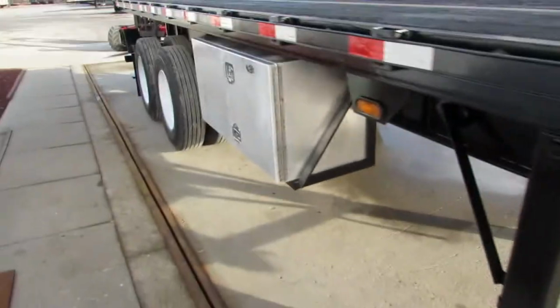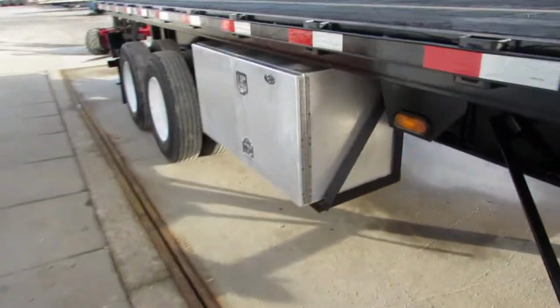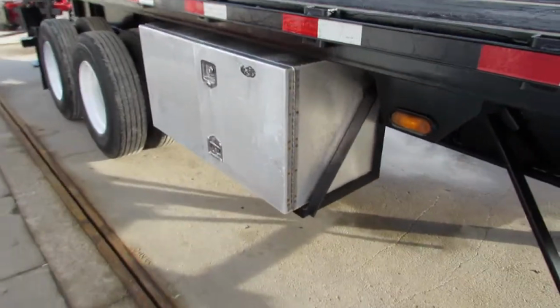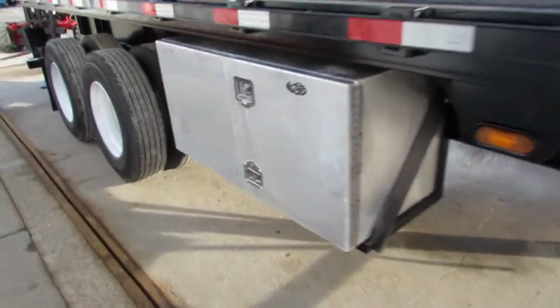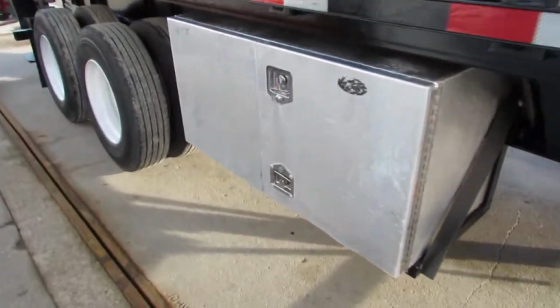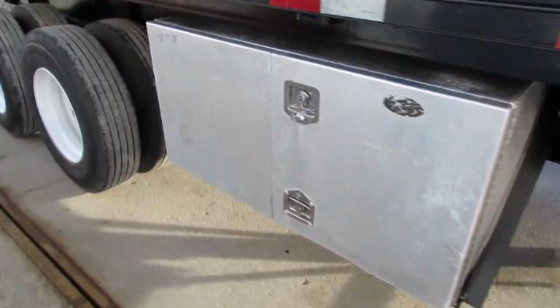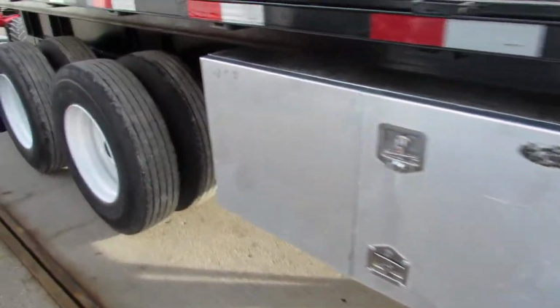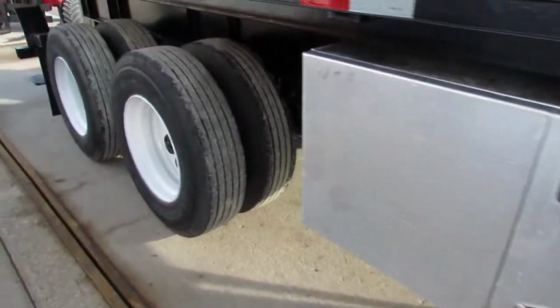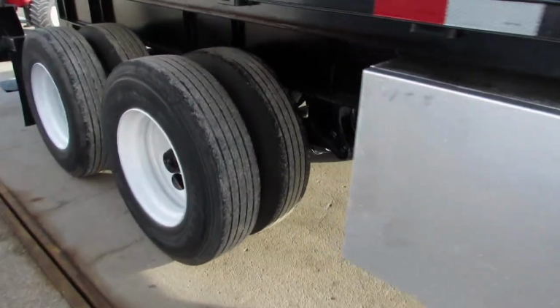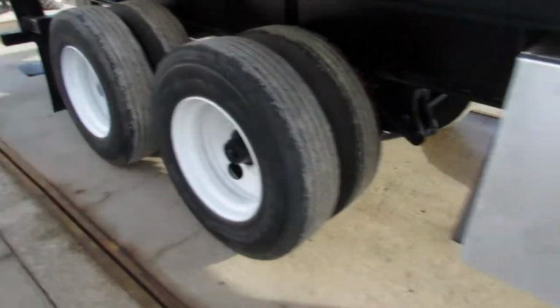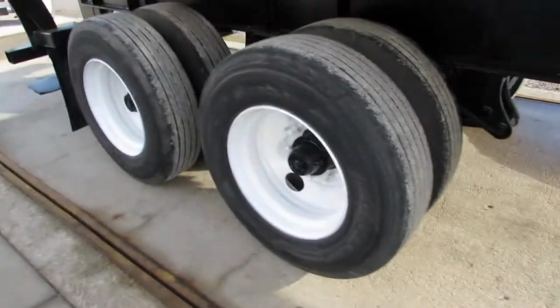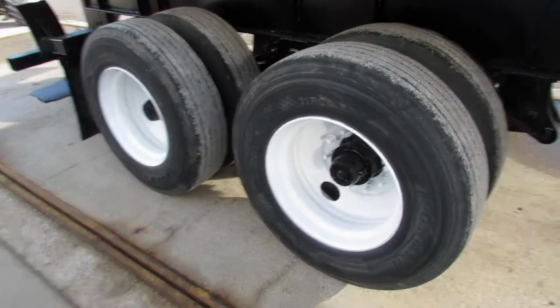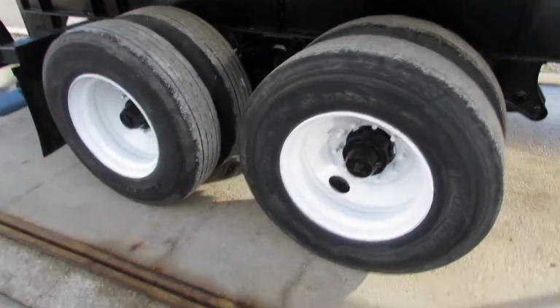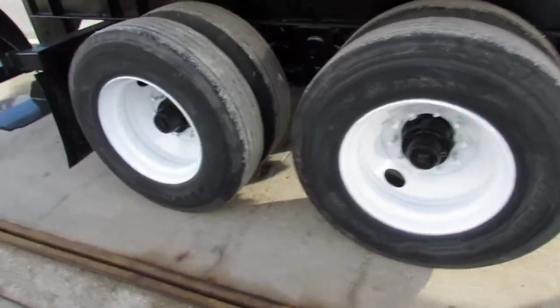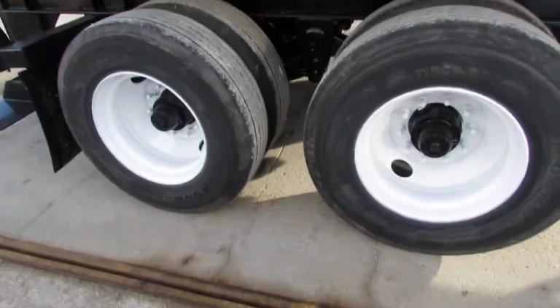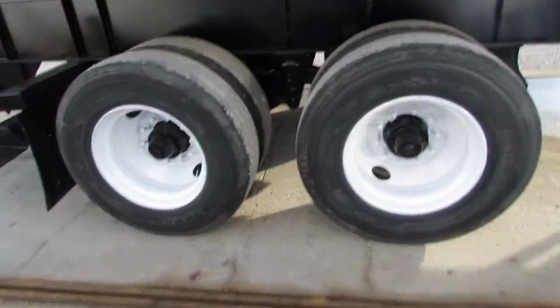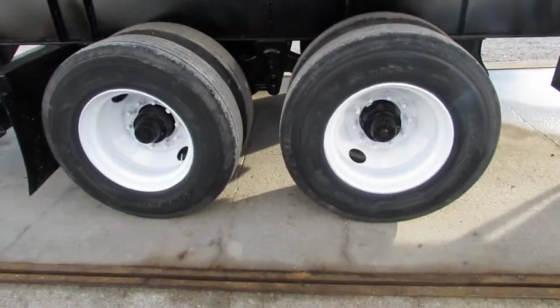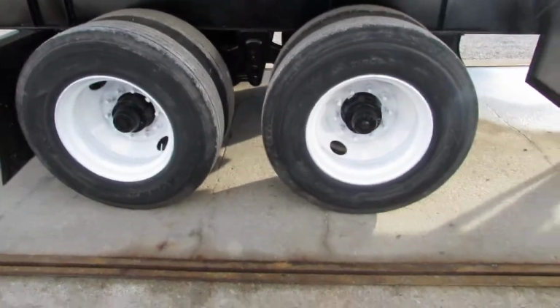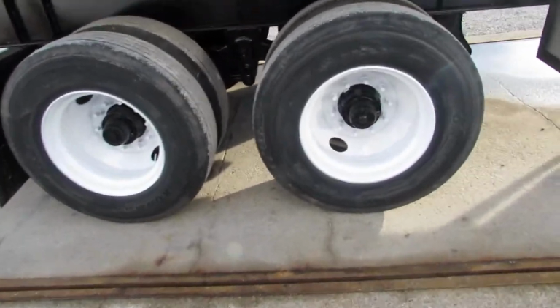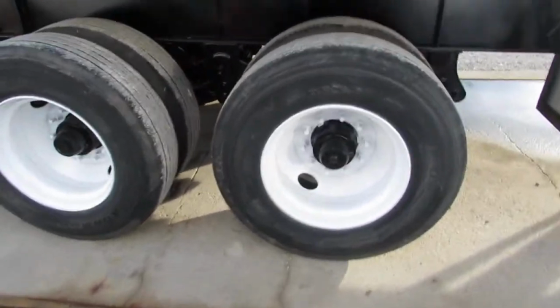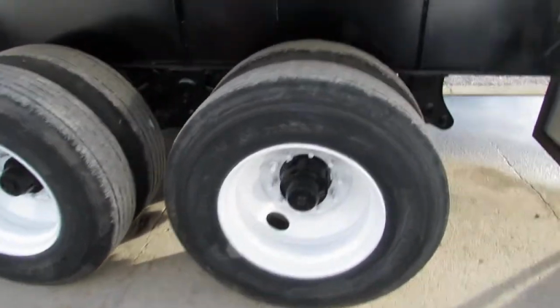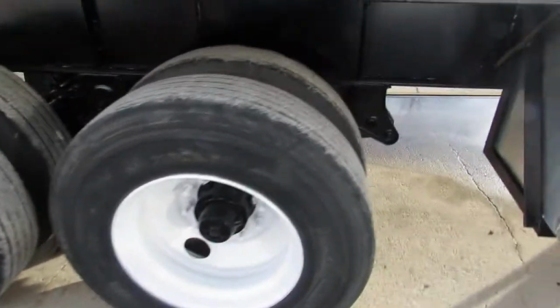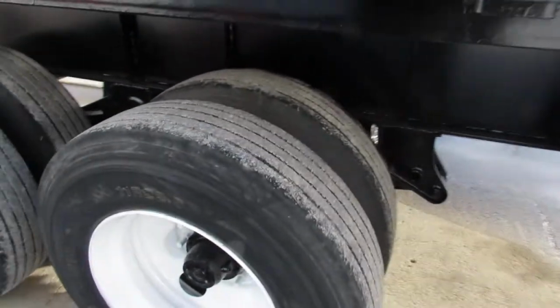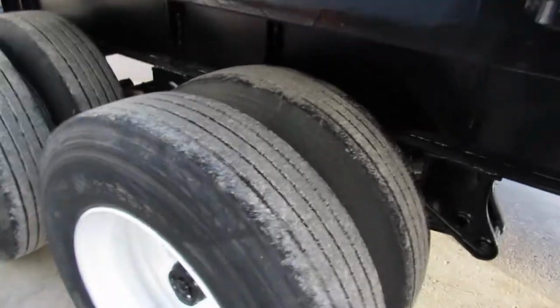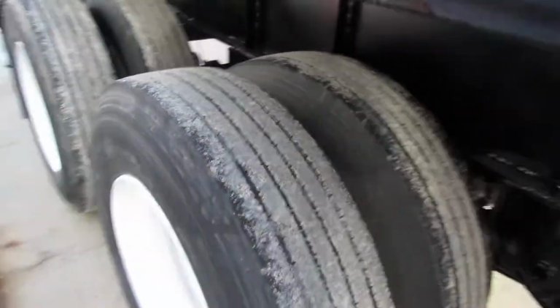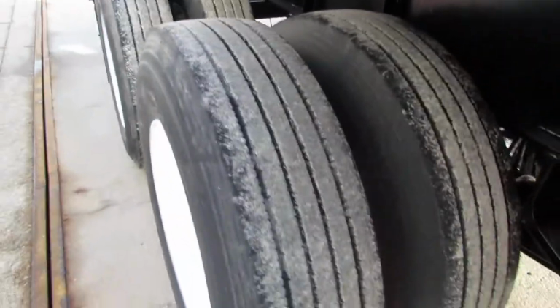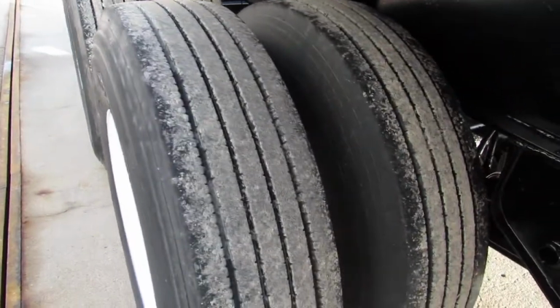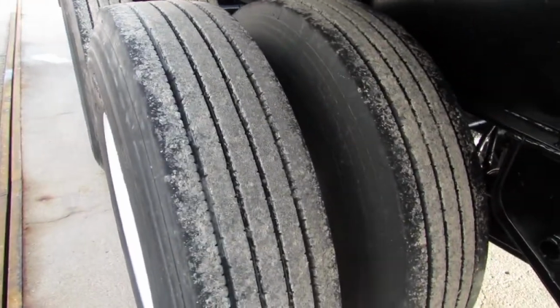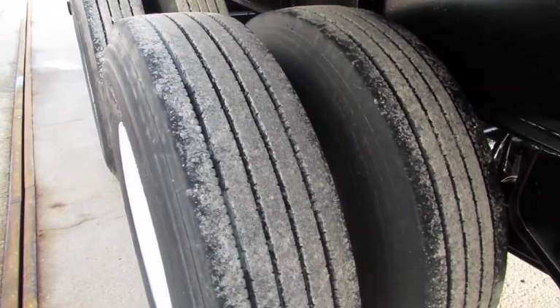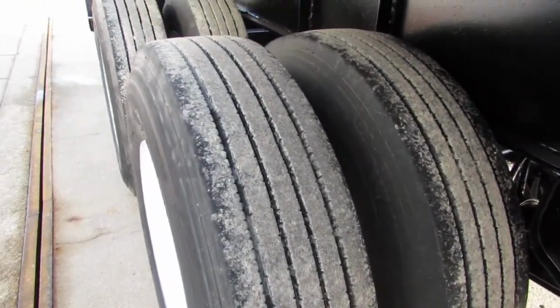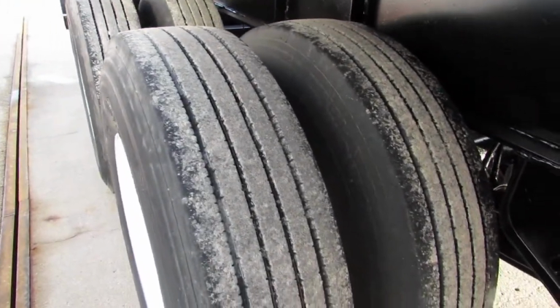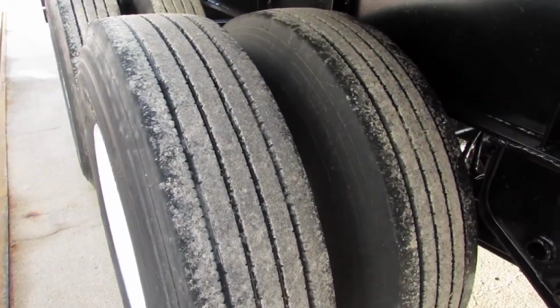This unit does have a large aluminum toolbox riding on 225 steel refurbed rims. As you can see, the tire condition is 70% or better.